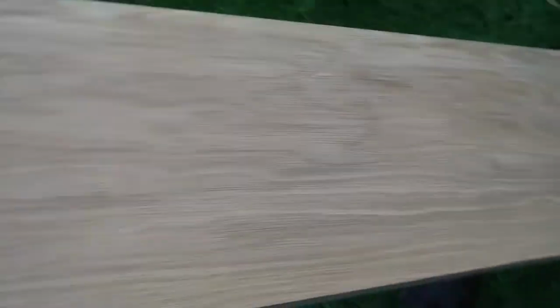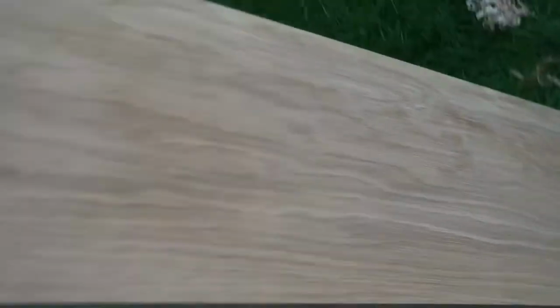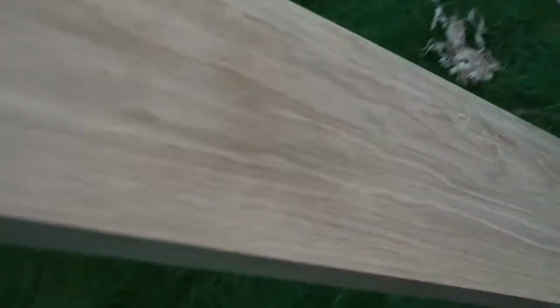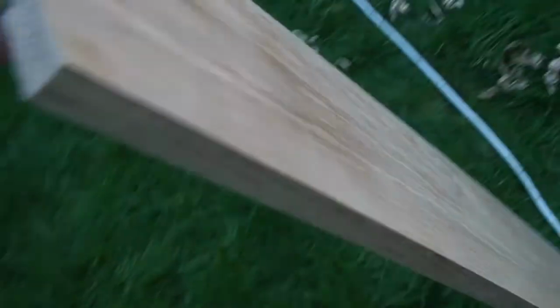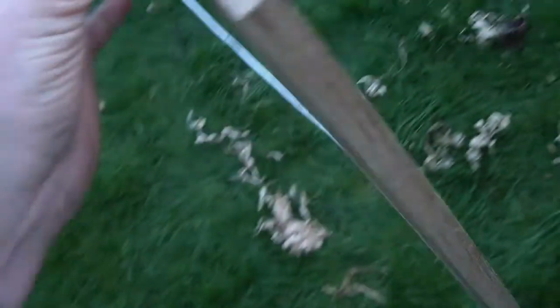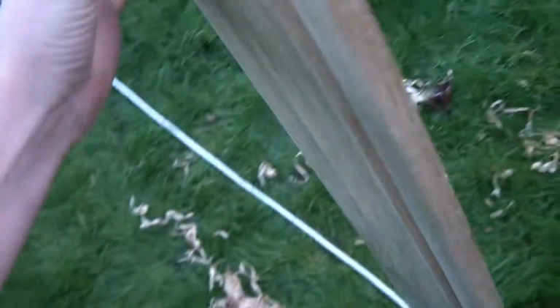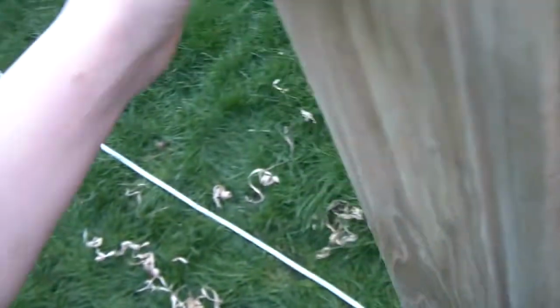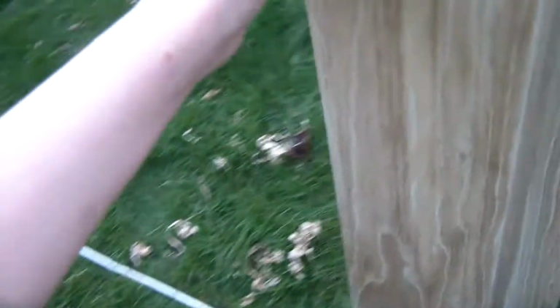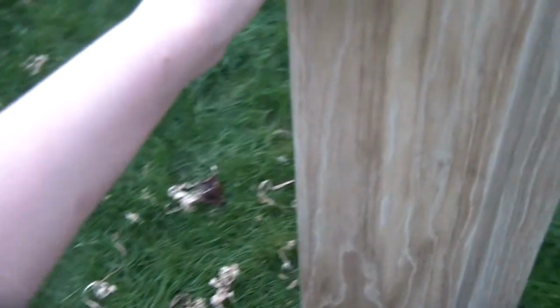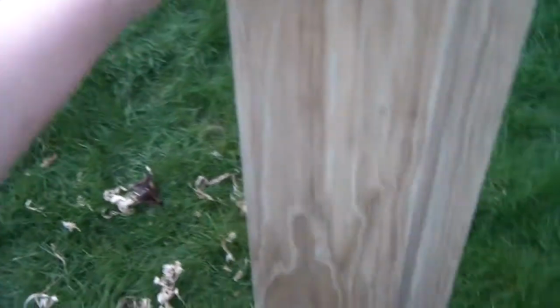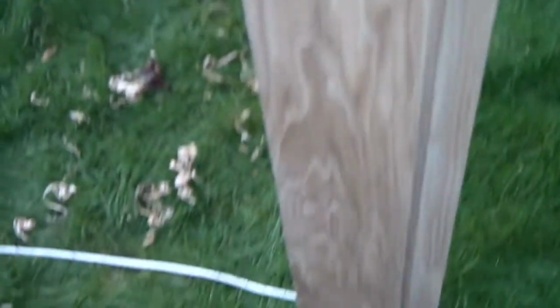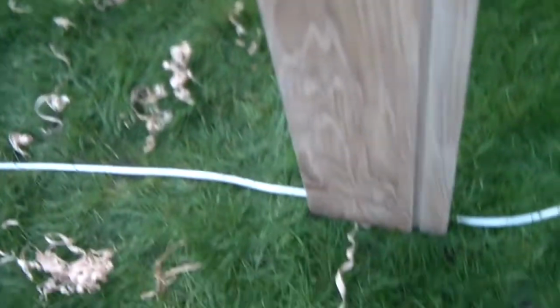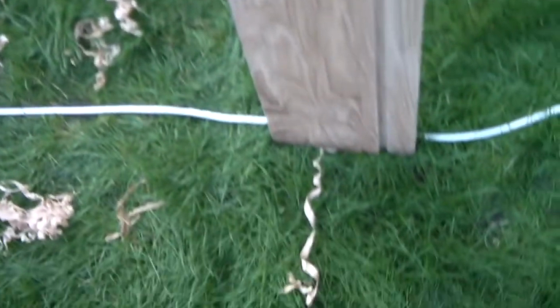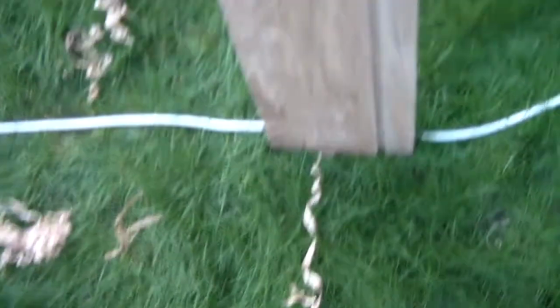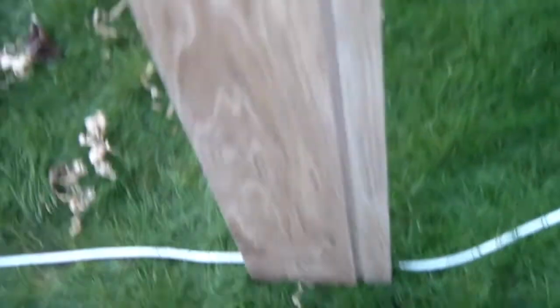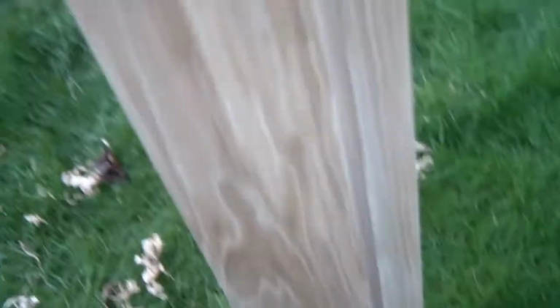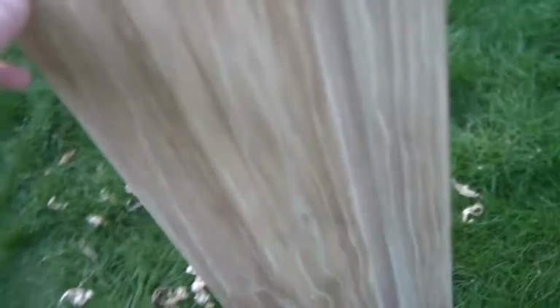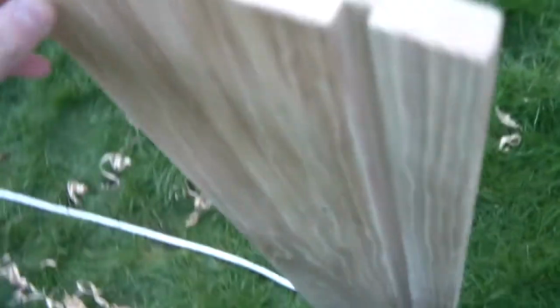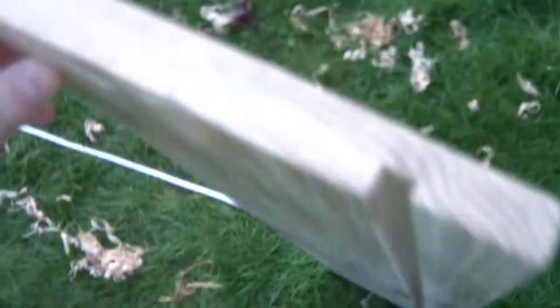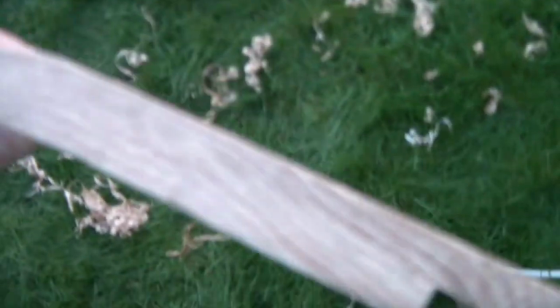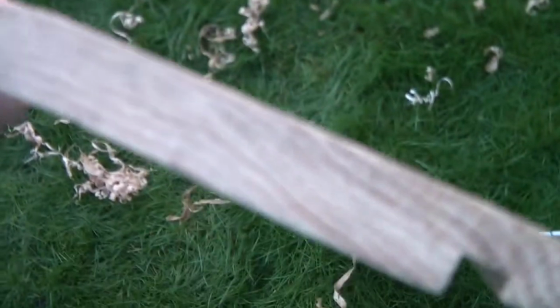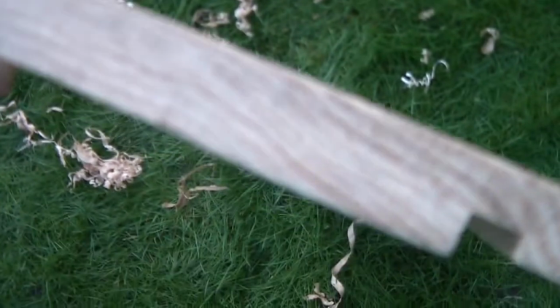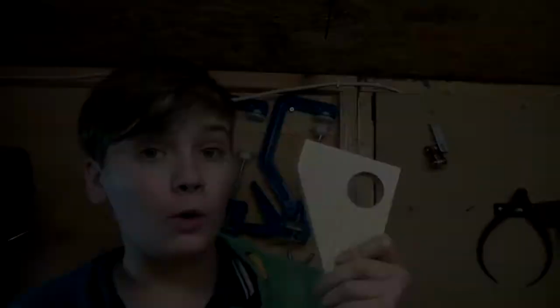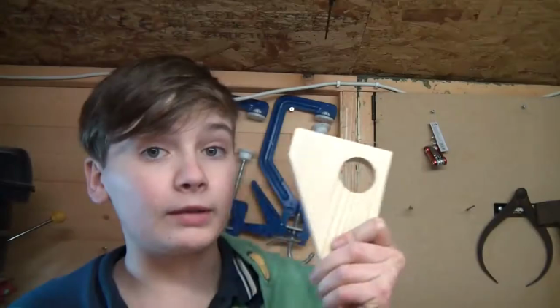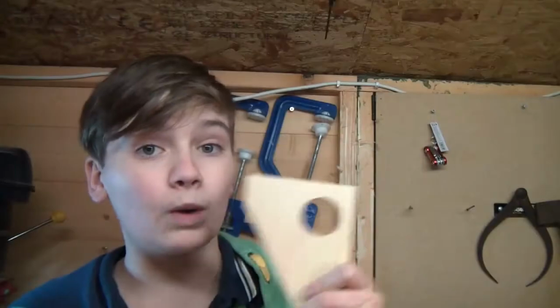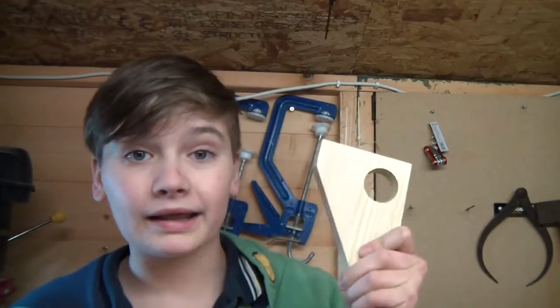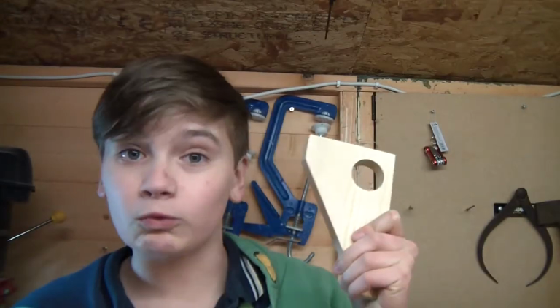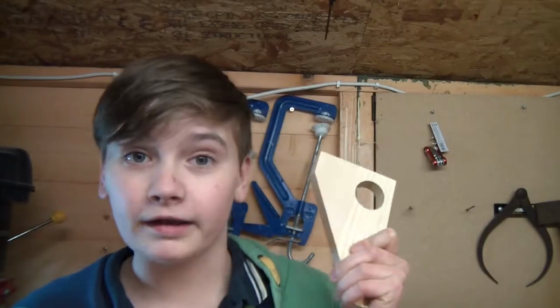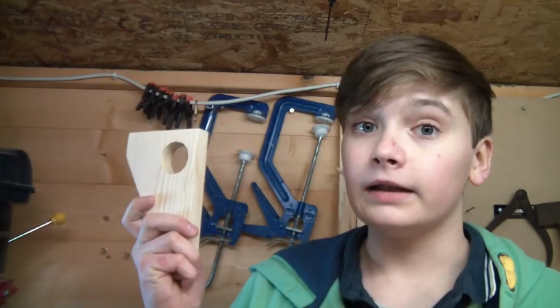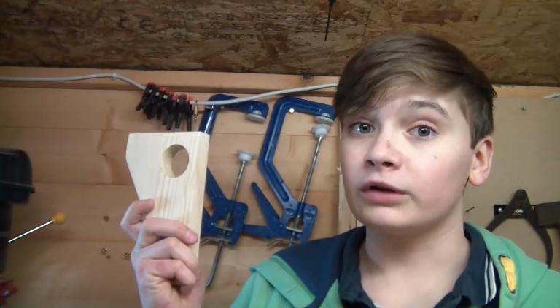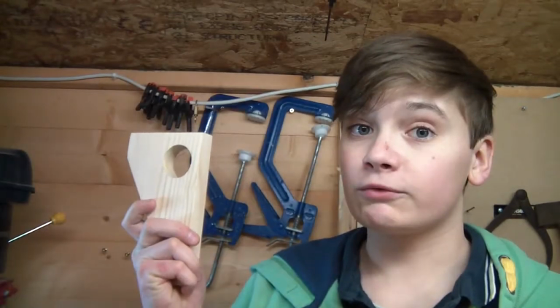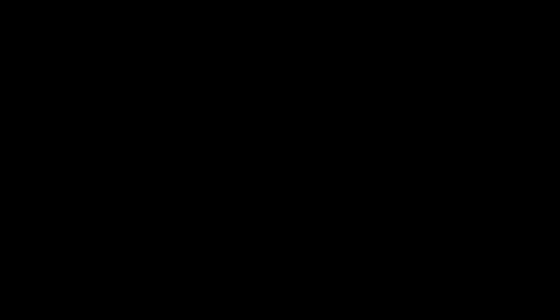Now I'm going to make the feet for it. I've made one leg already, now it's time for three more.